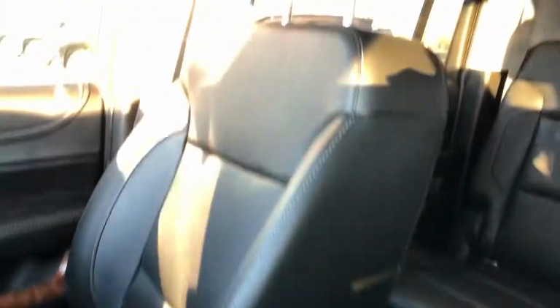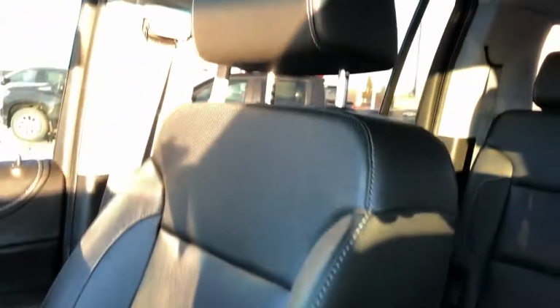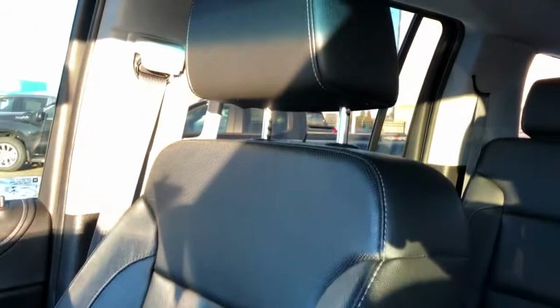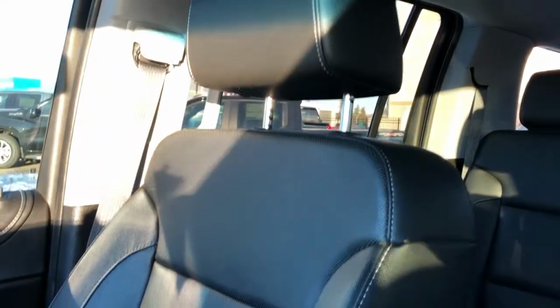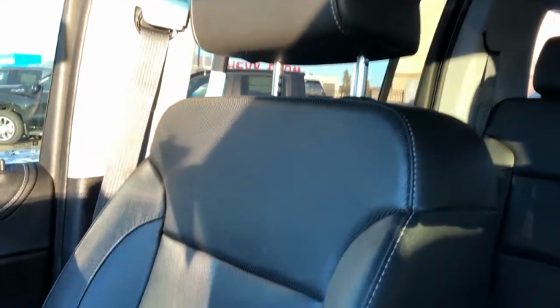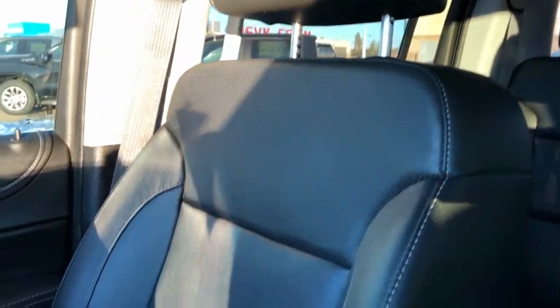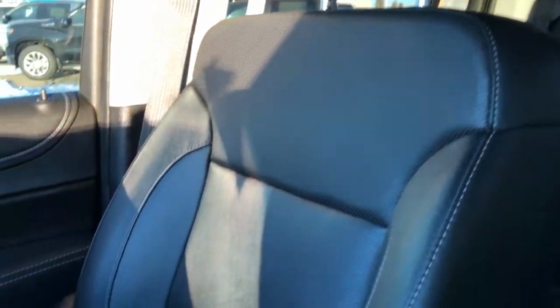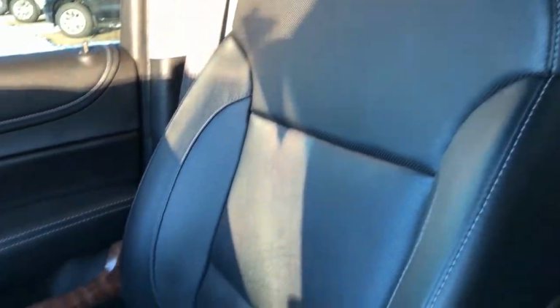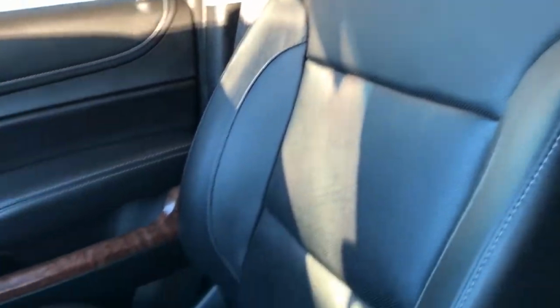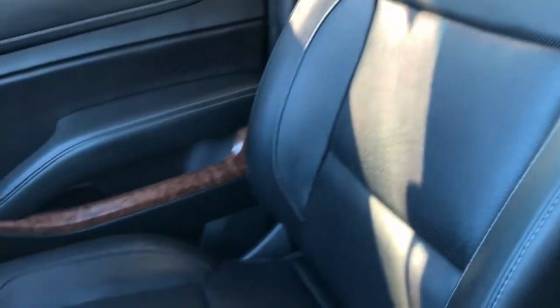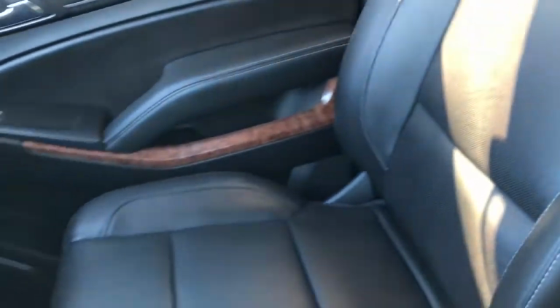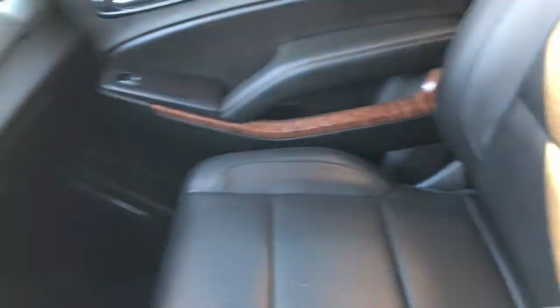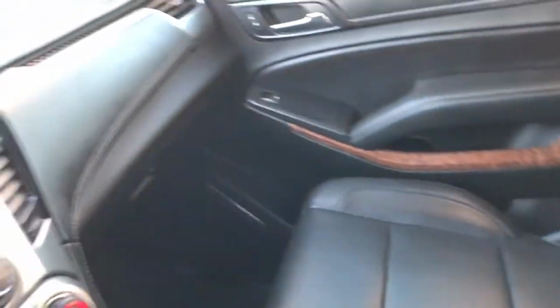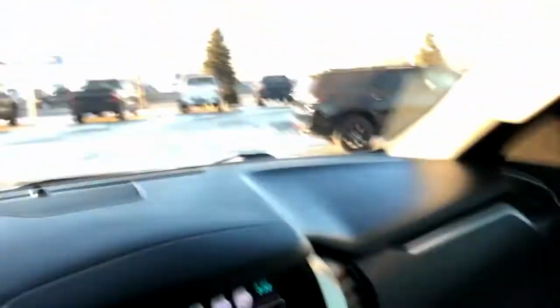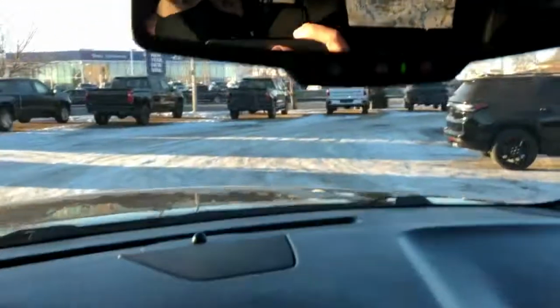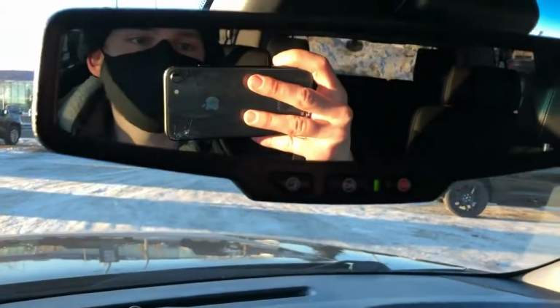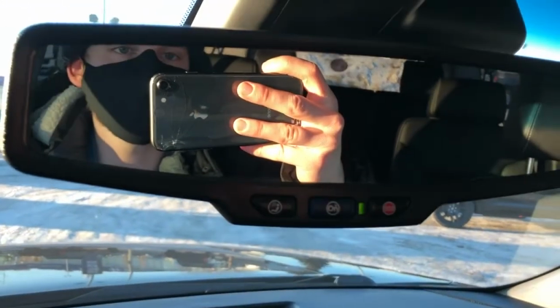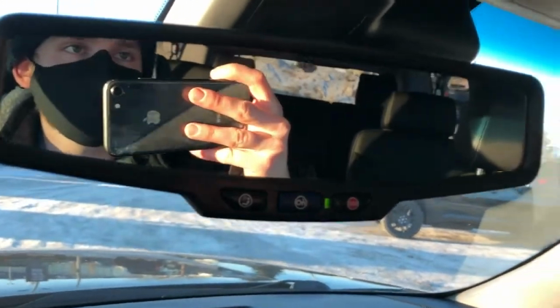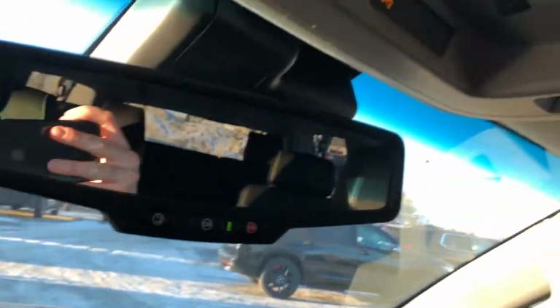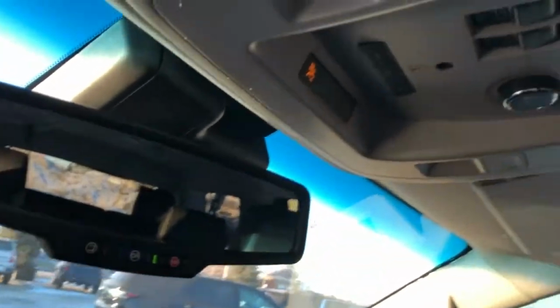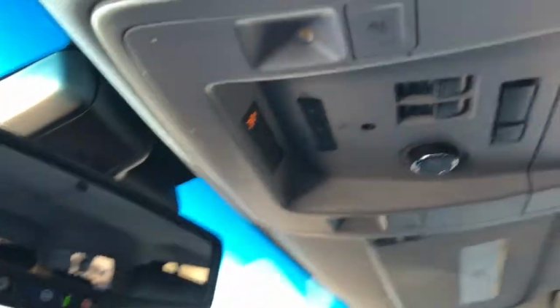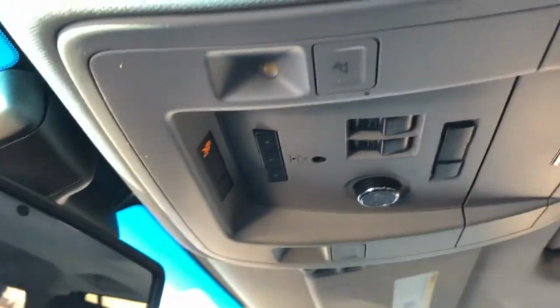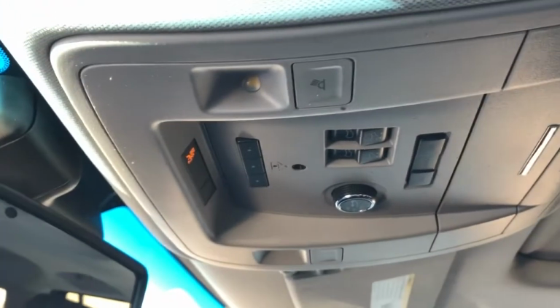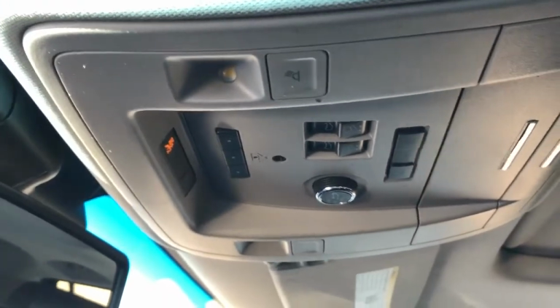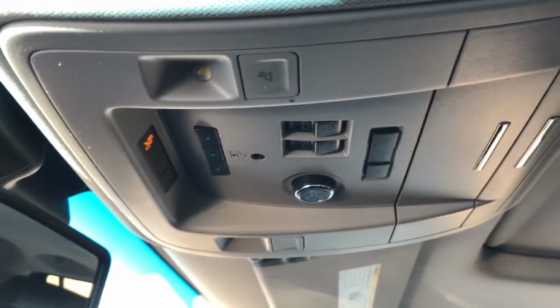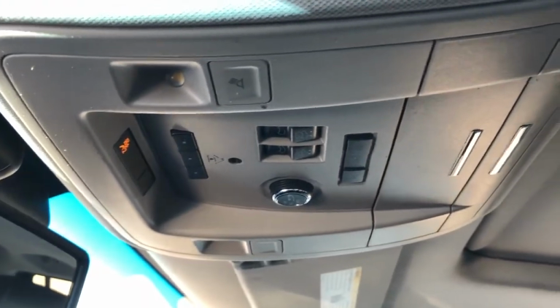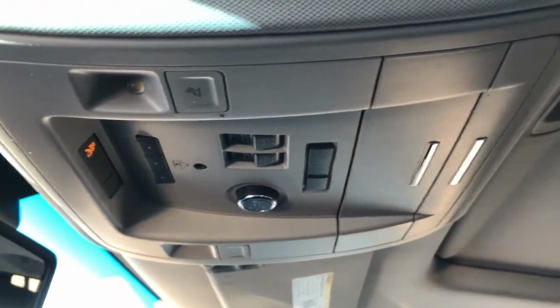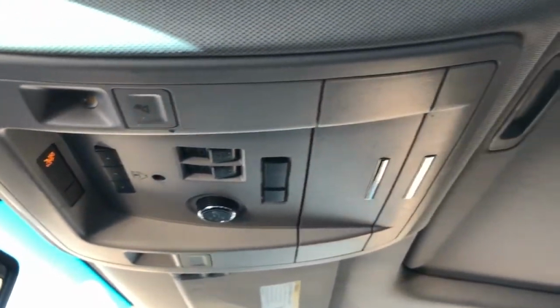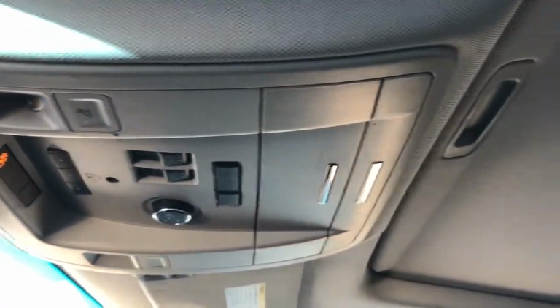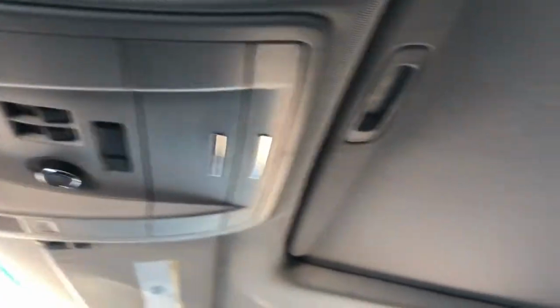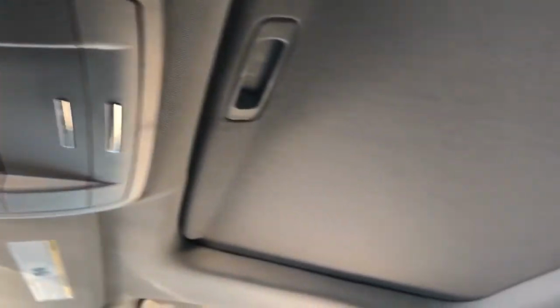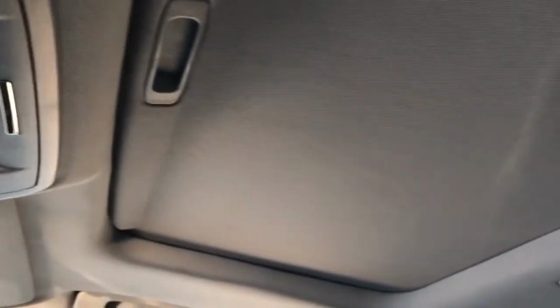Front seats featured in black leather with perforated leather in the lower portion of the seat. On our rear view mirror we have OnStar controls. Above that we have our three garage openers, lift gate controls, sunglass holder and sunroof.